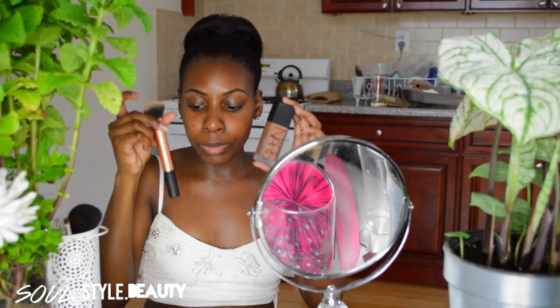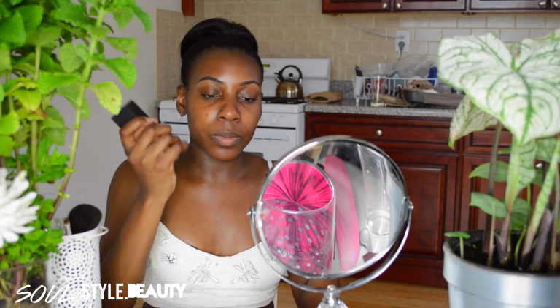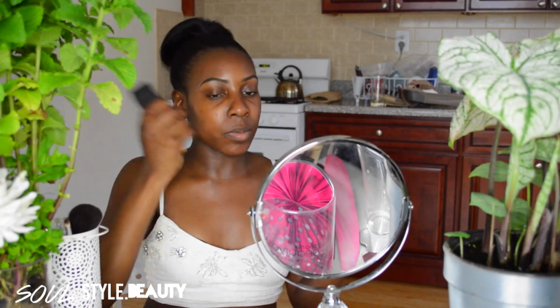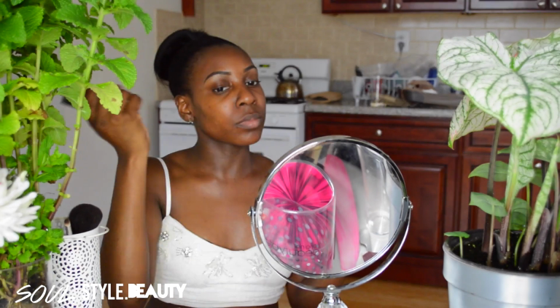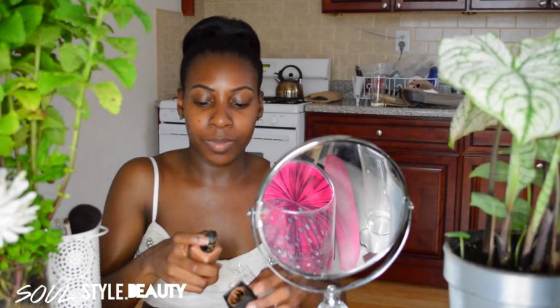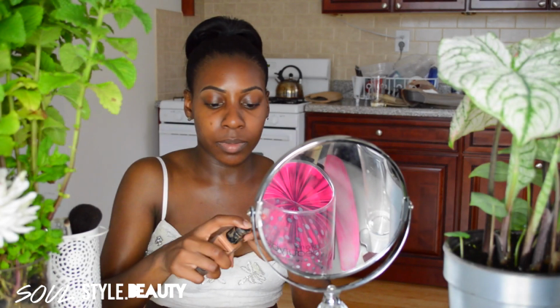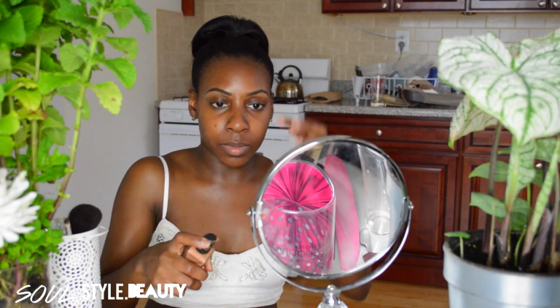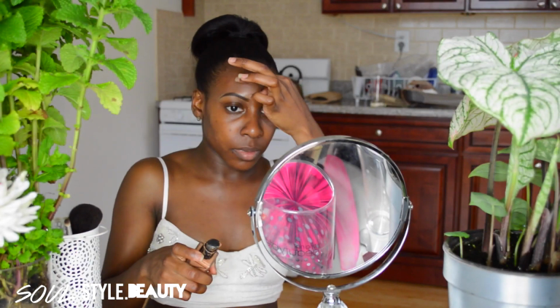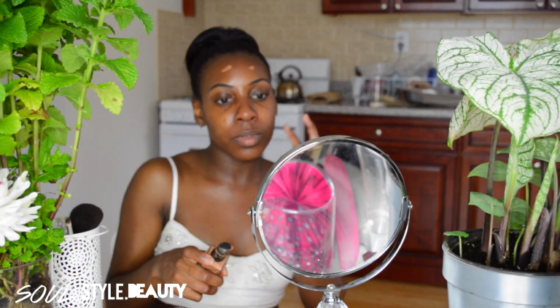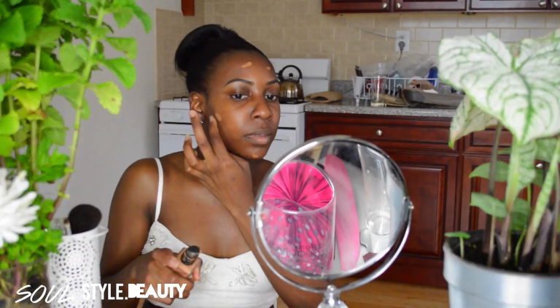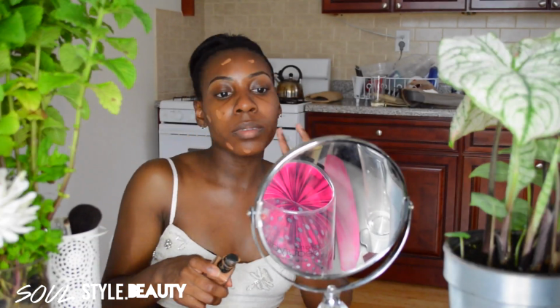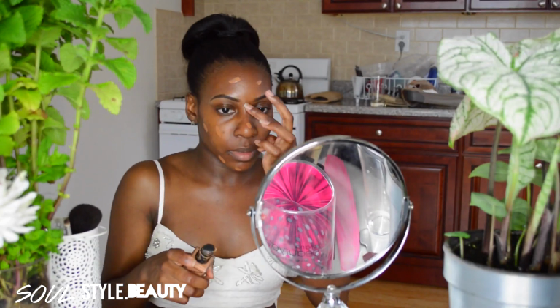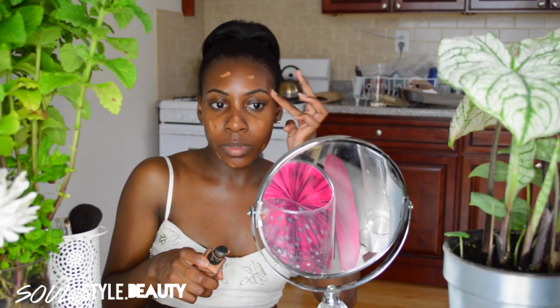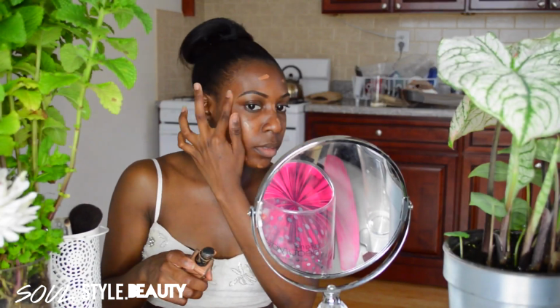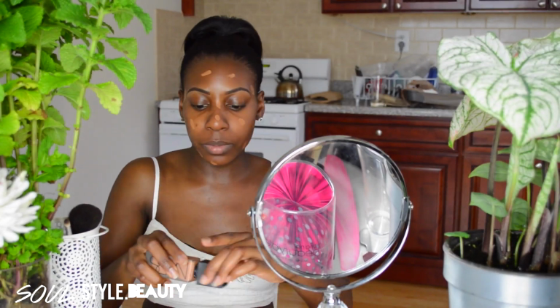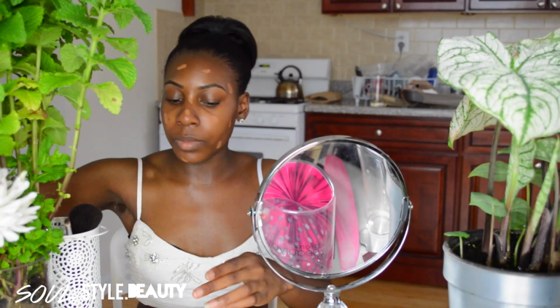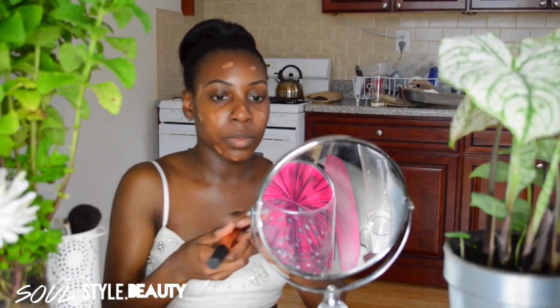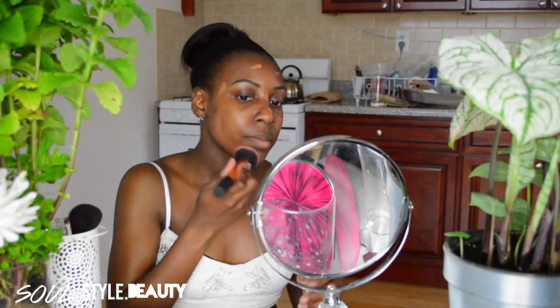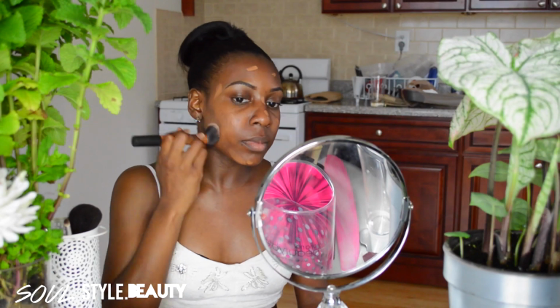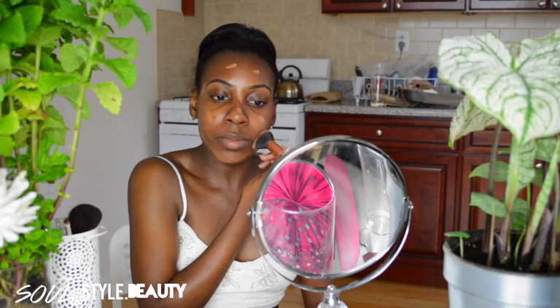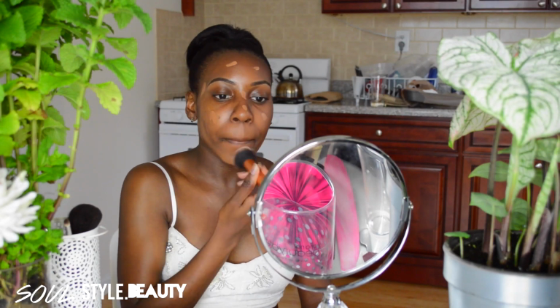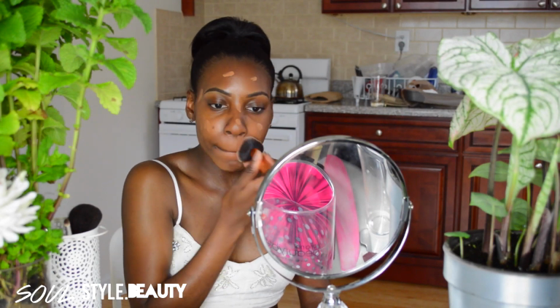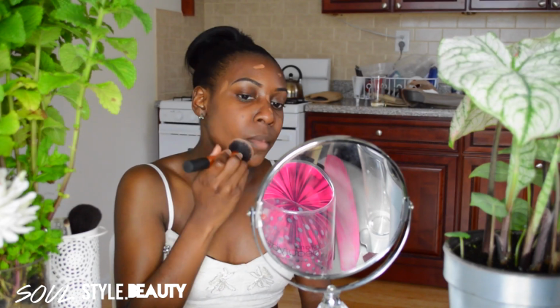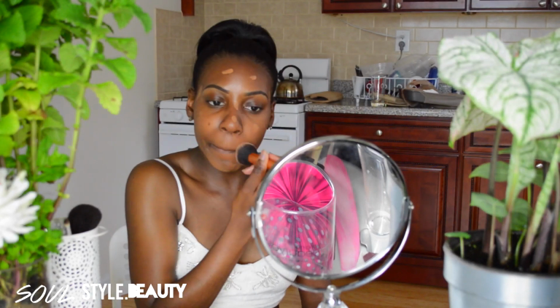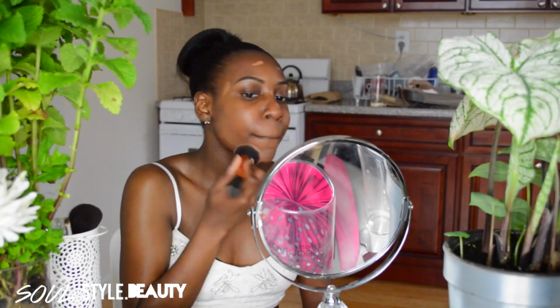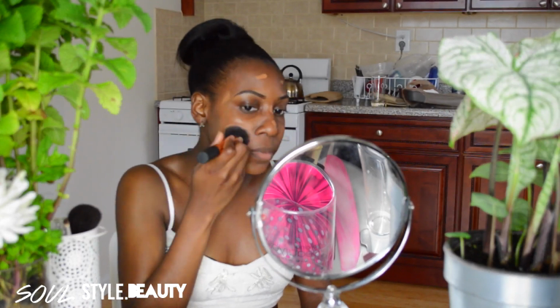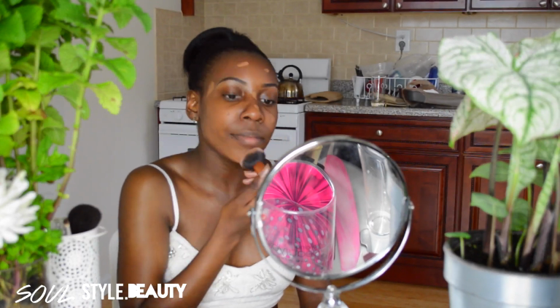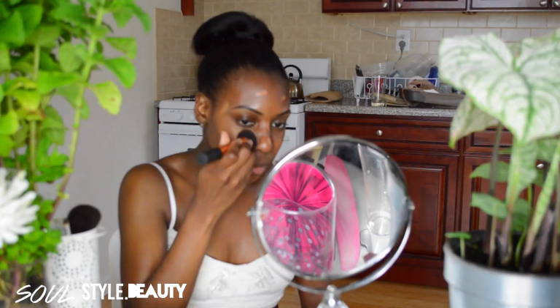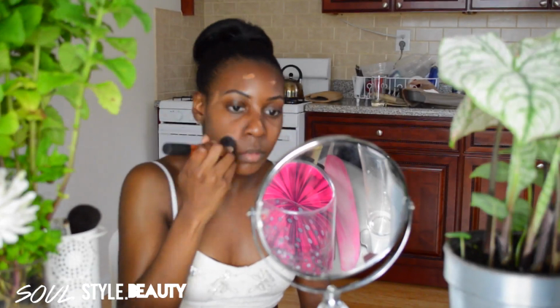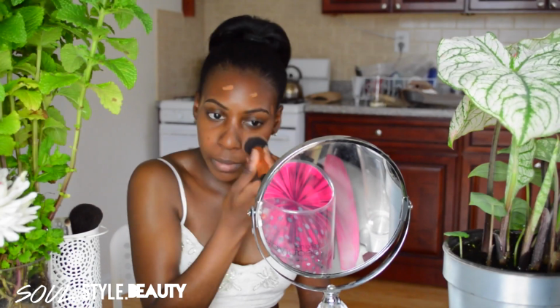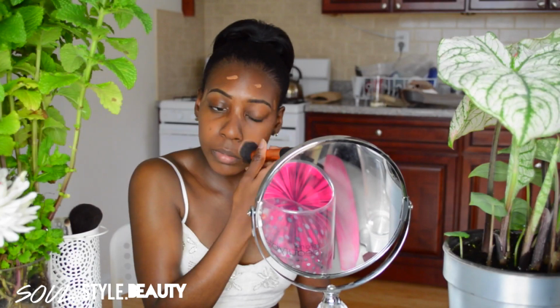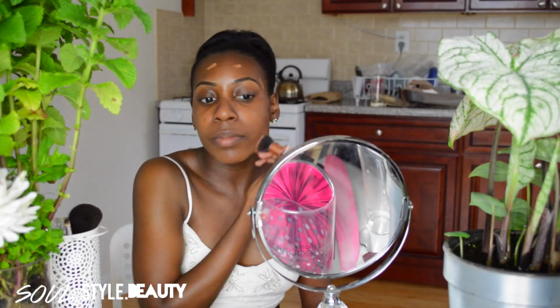Next up, I'm loving my NARS All Day Luminous foundation in New Guinea, and I'm going to apply that using my Real Techniques buffing brush.